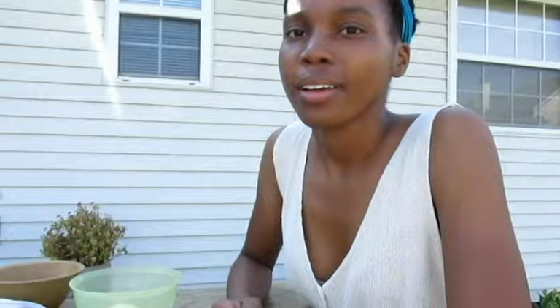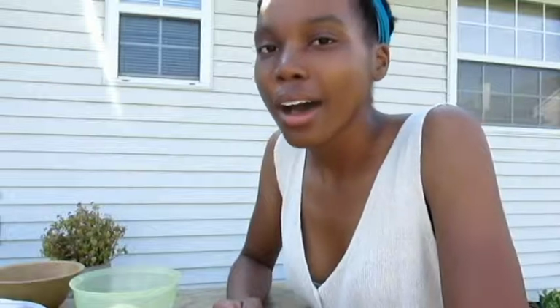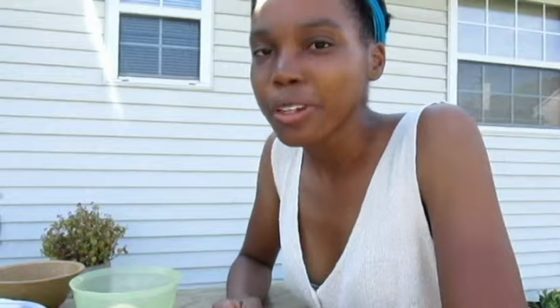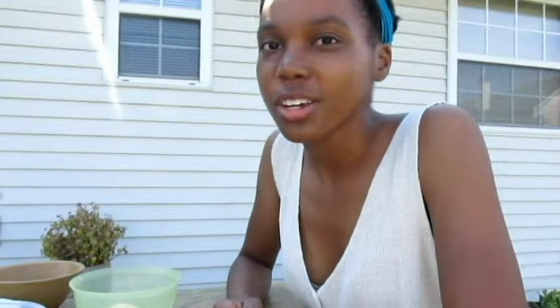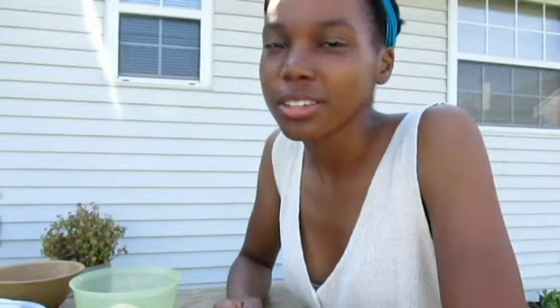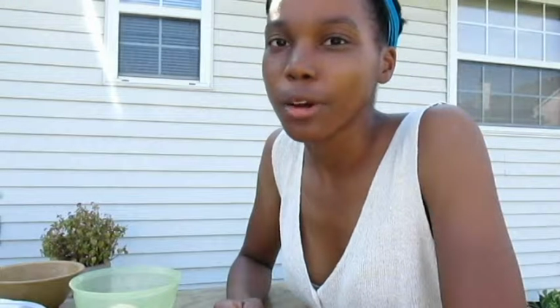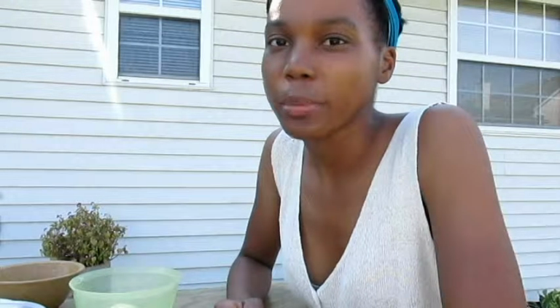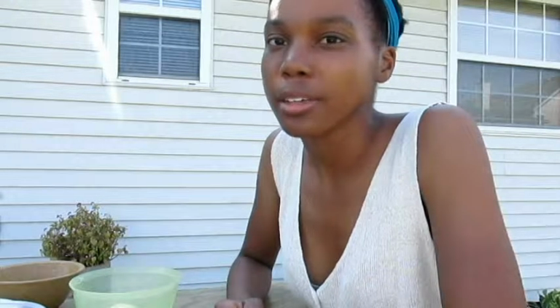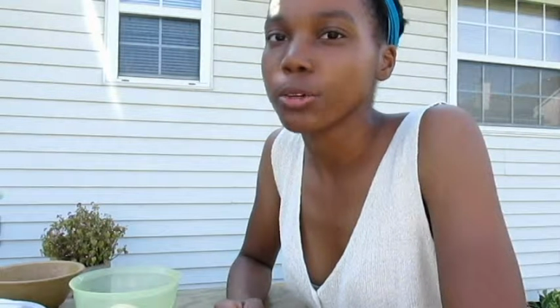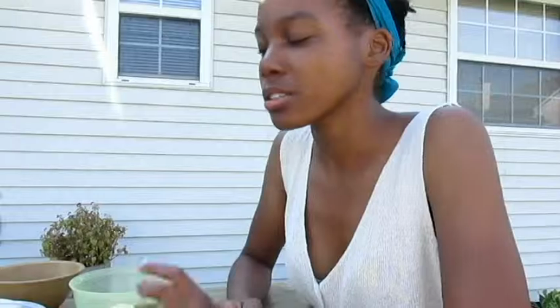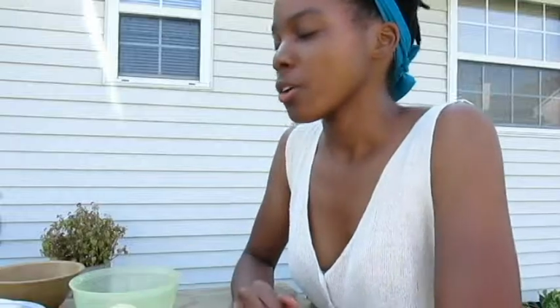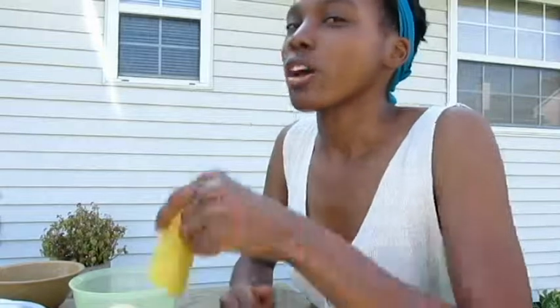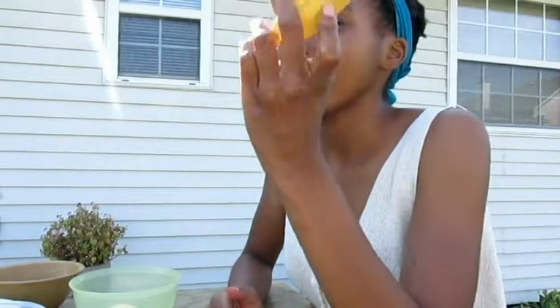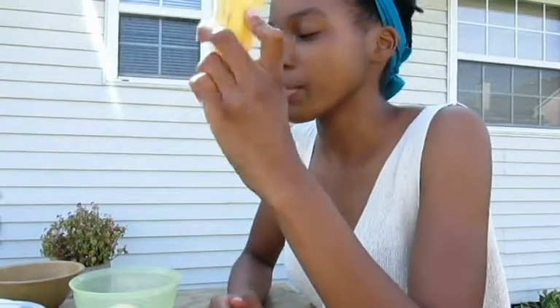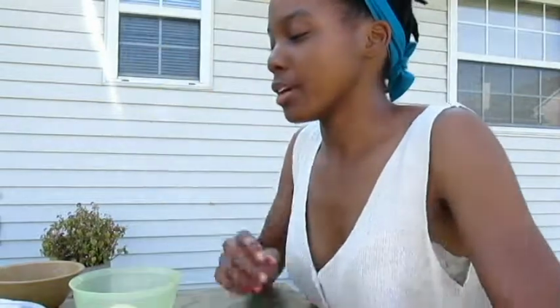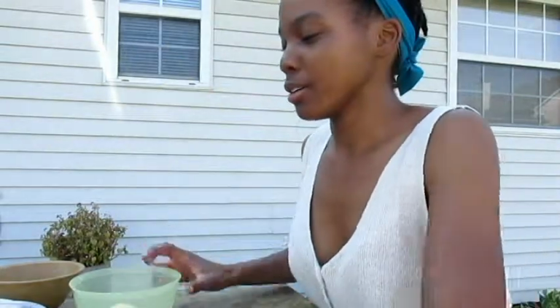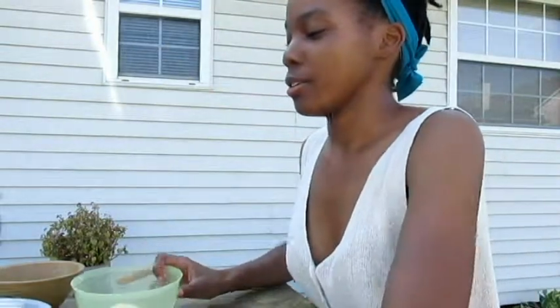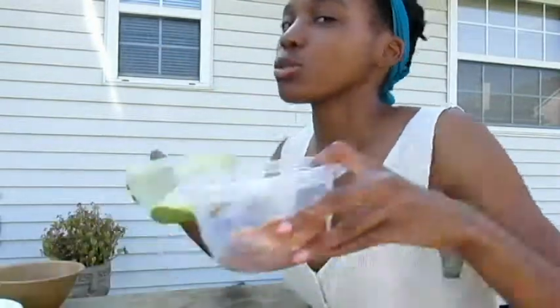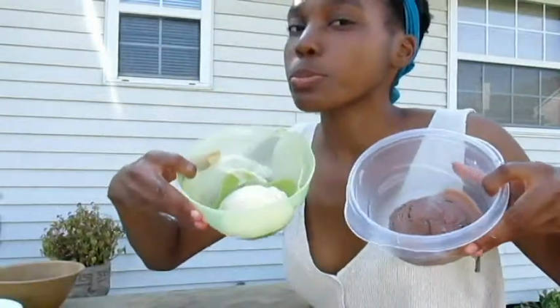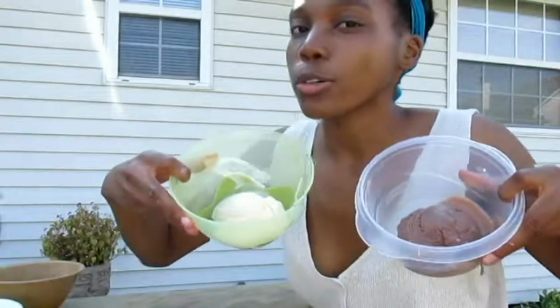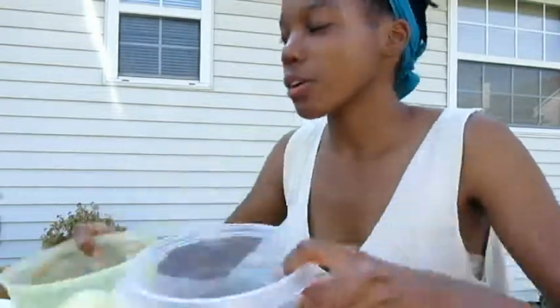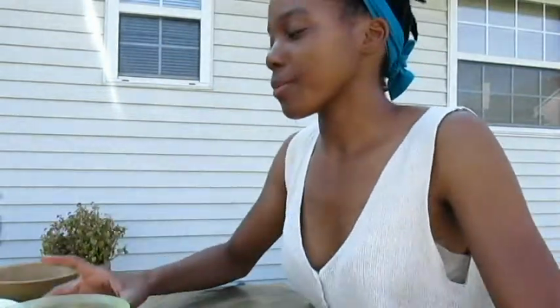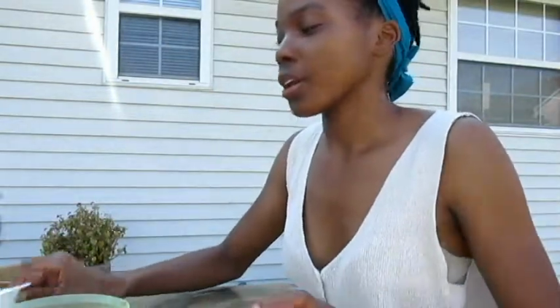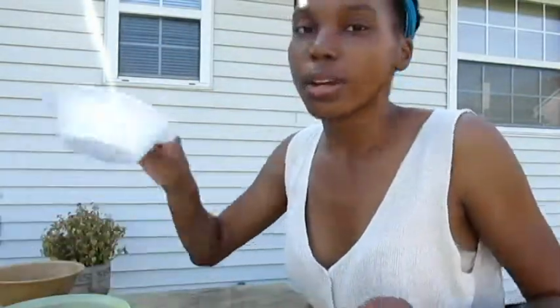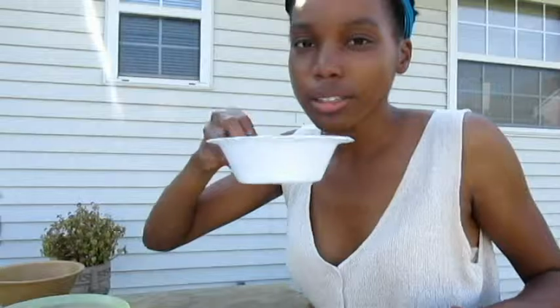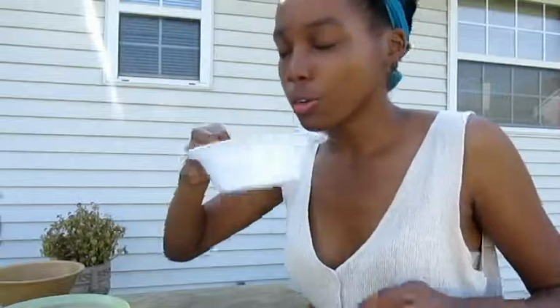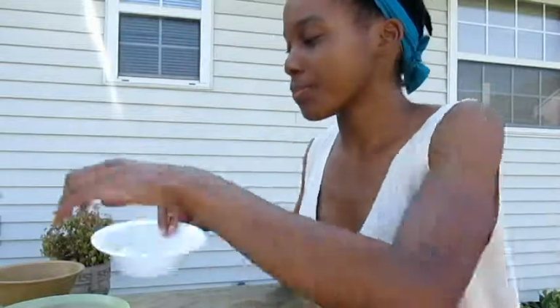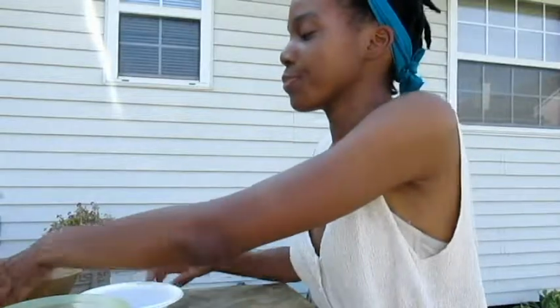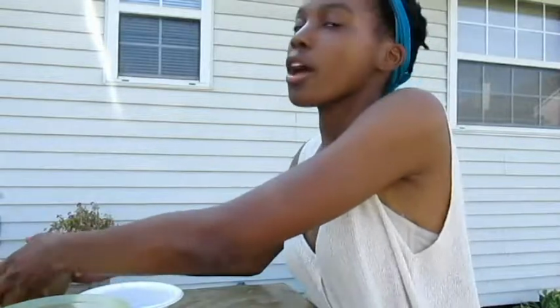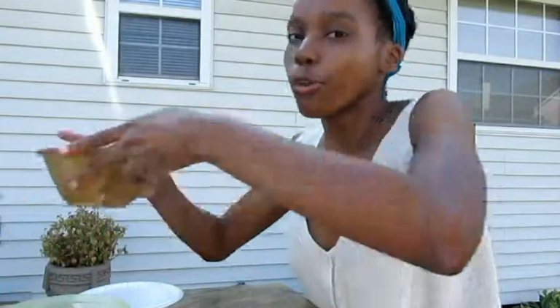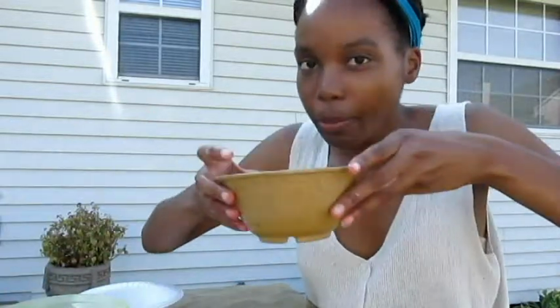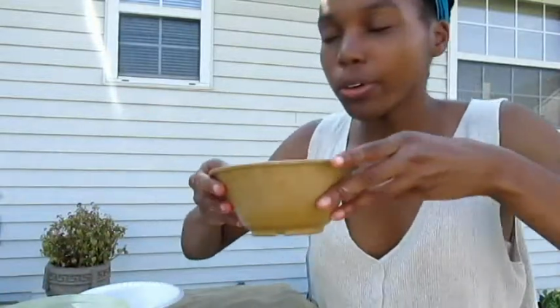Hi, my name is Justice and today we're making banana smoothies. We start with a half a banana, two scoops of frozen yogurt, three ice cubes, and a quarter cup of milk.